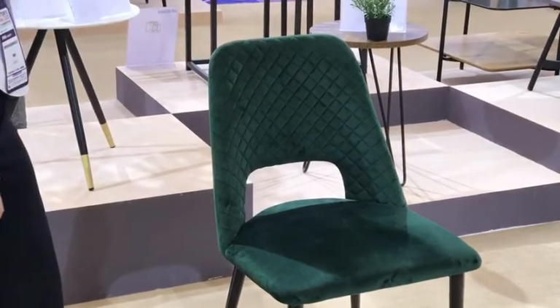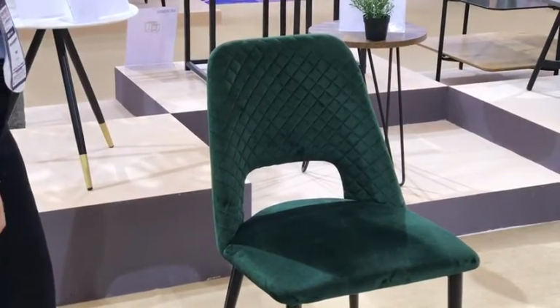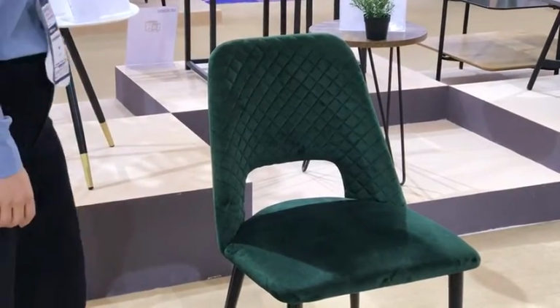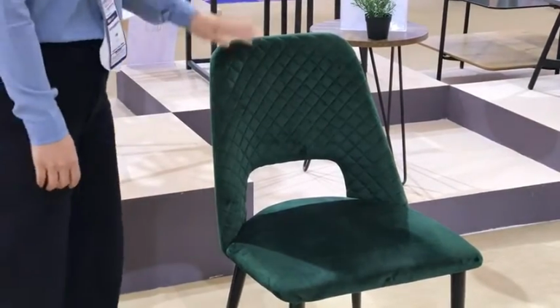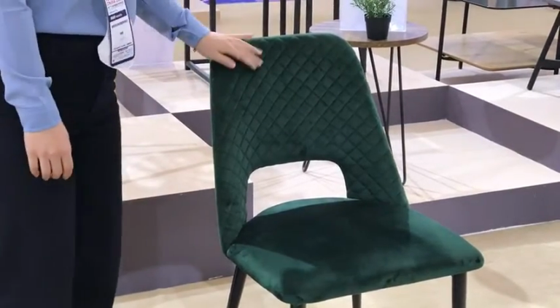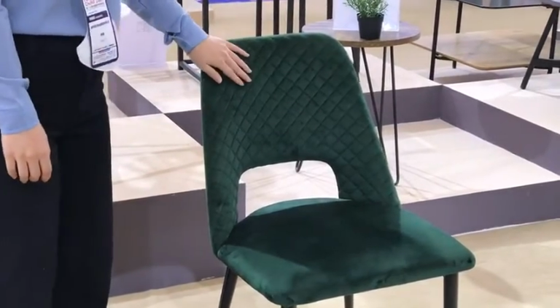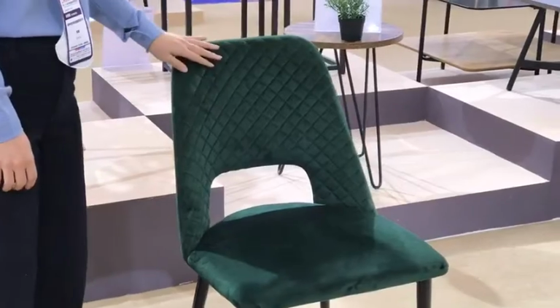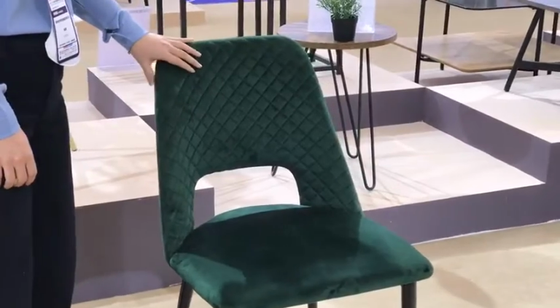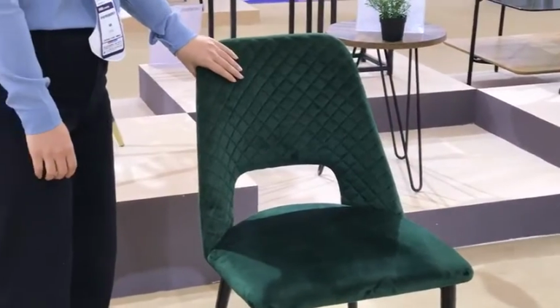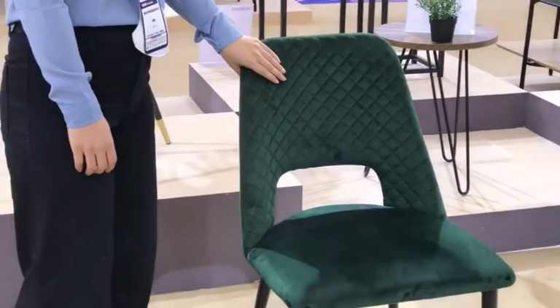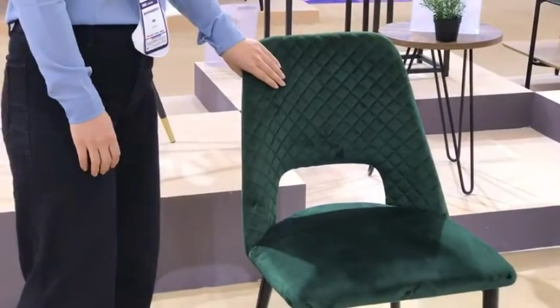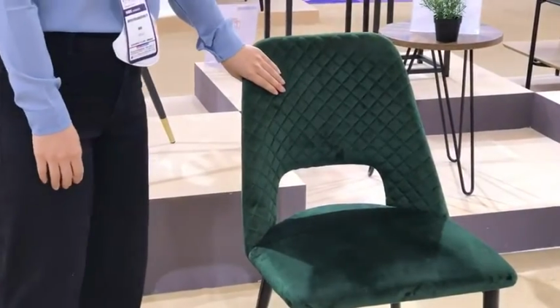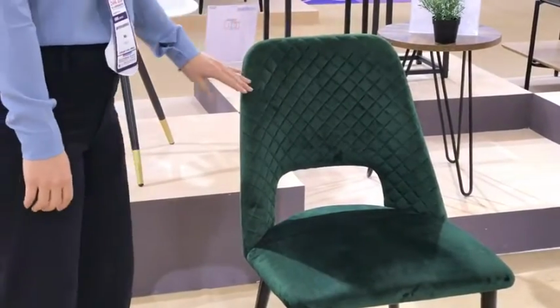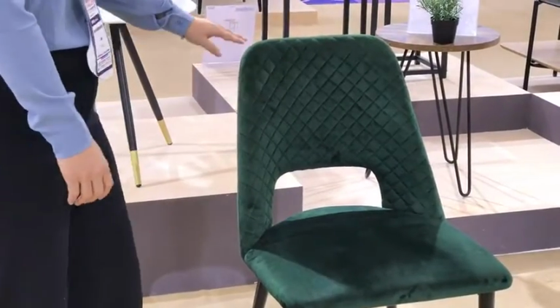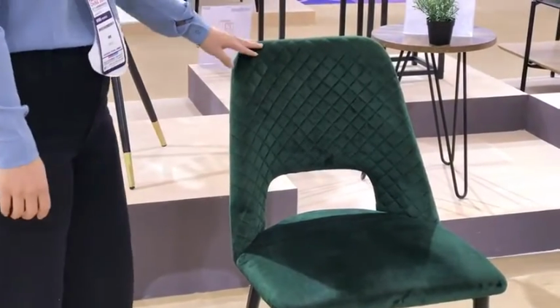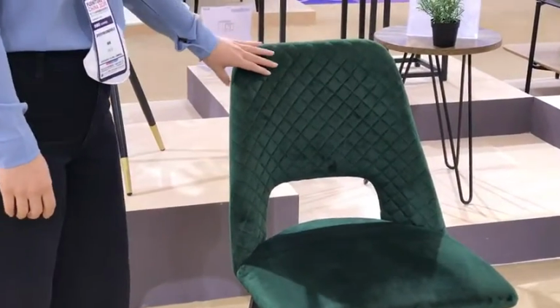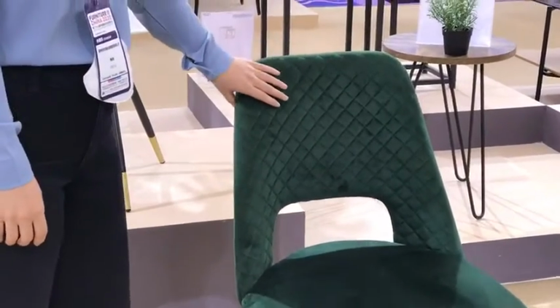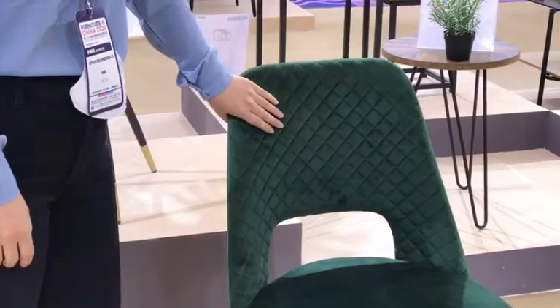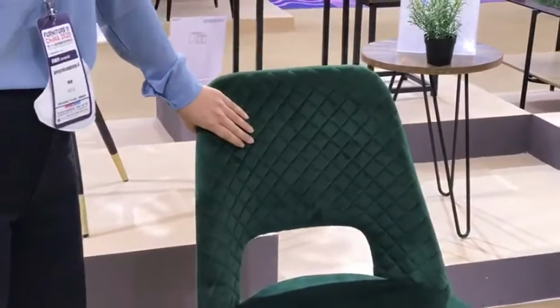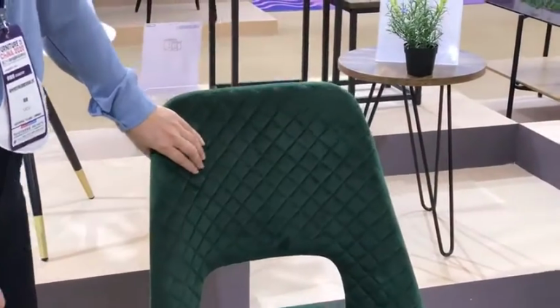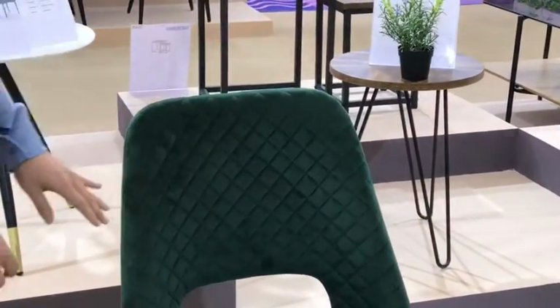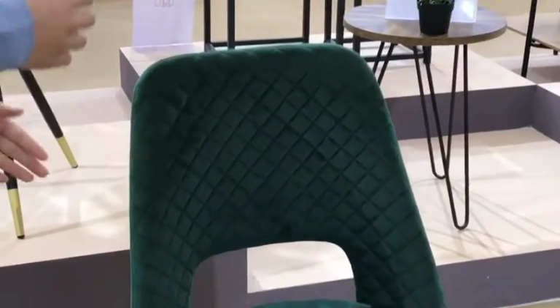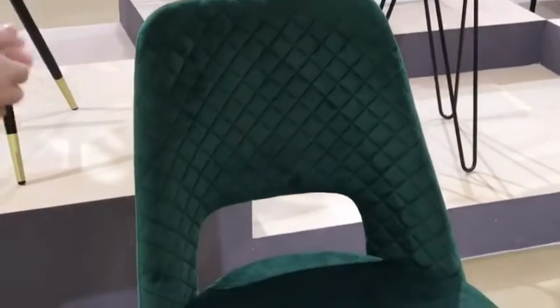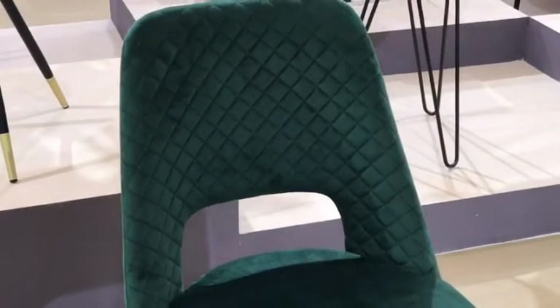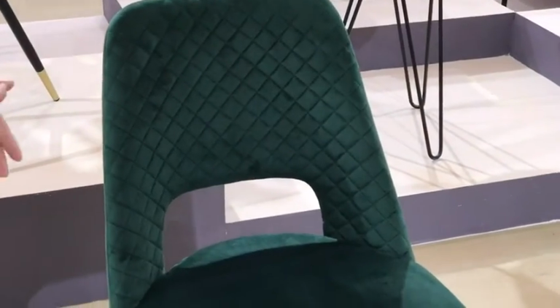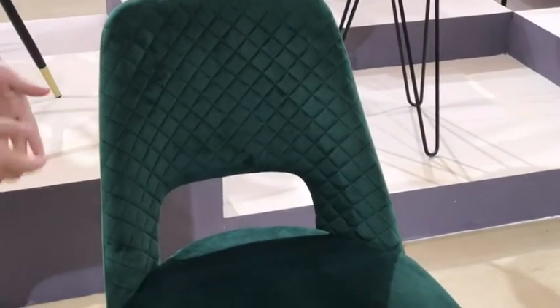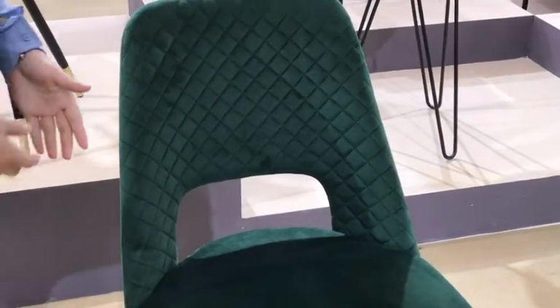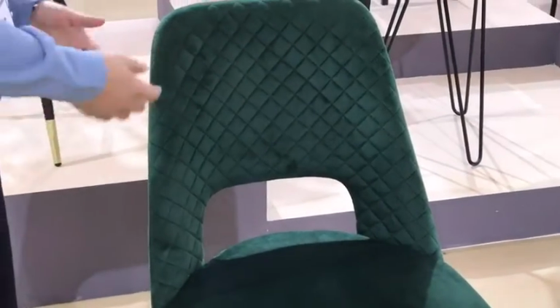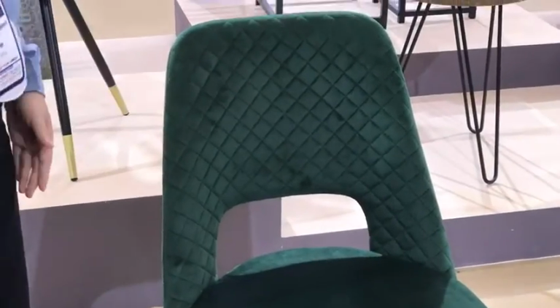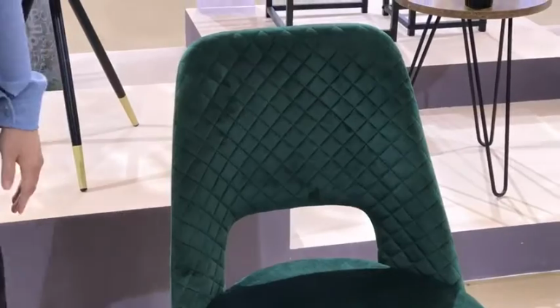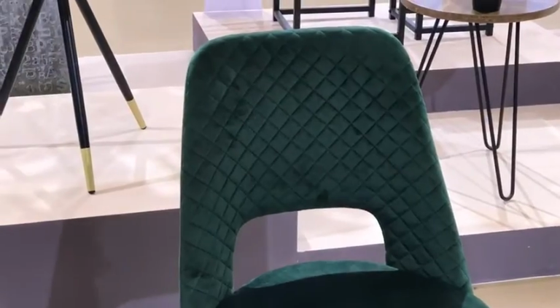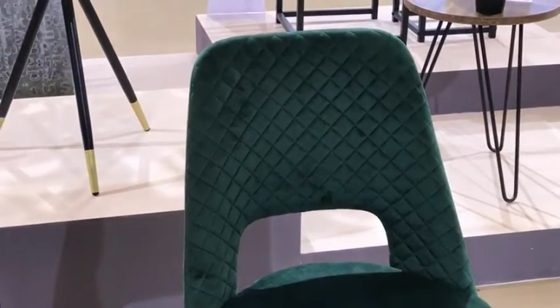And as we can see the chair's back, we add some stitching — the small square tile stitching — to make sure these chairs look very nice and have a new style.